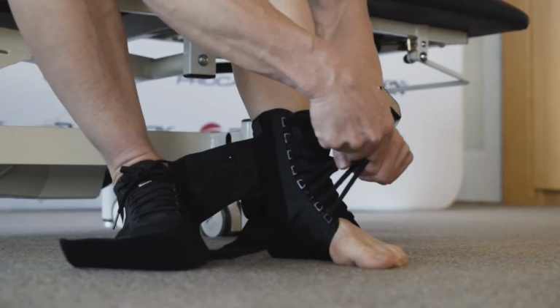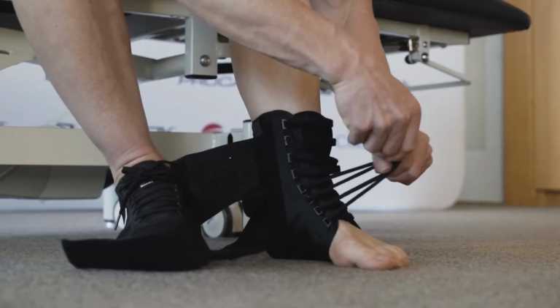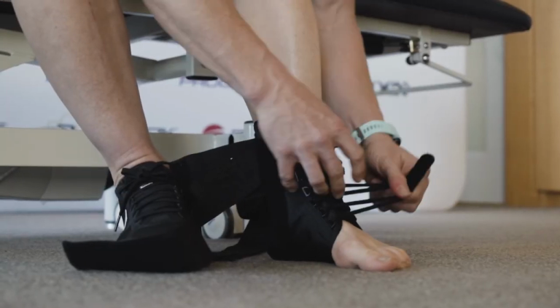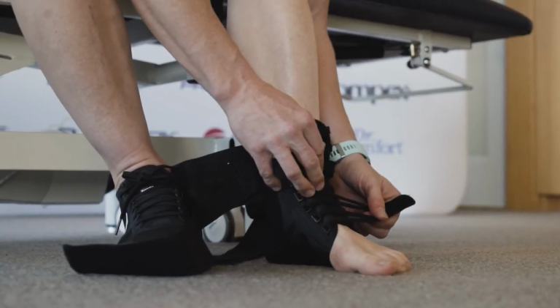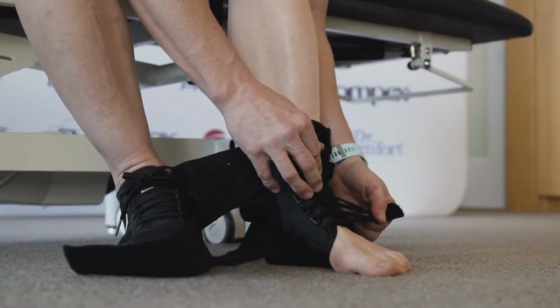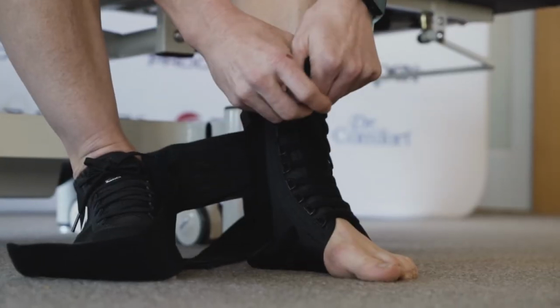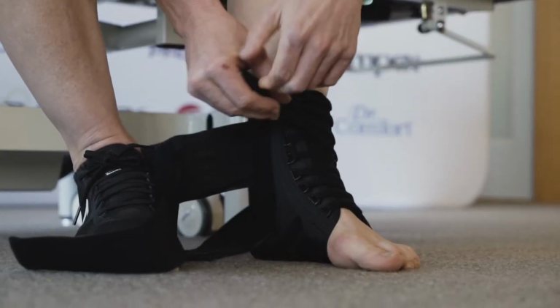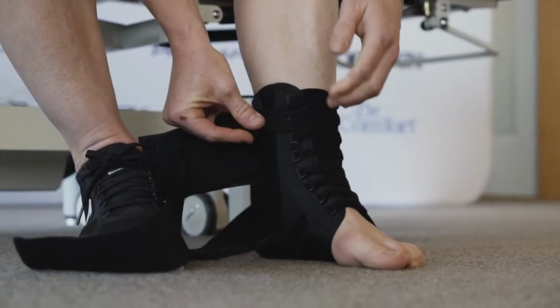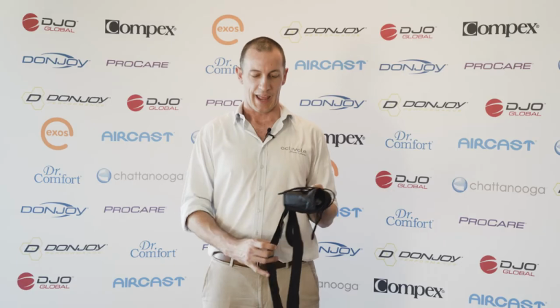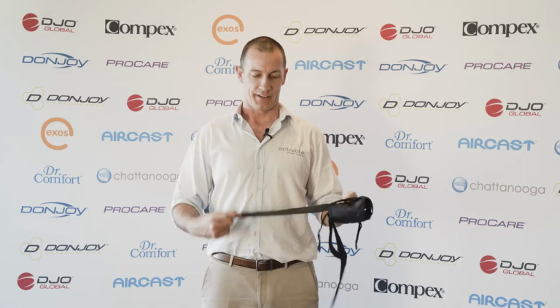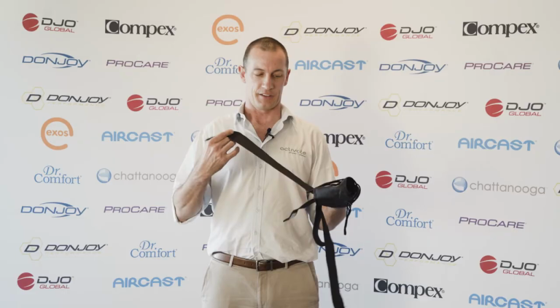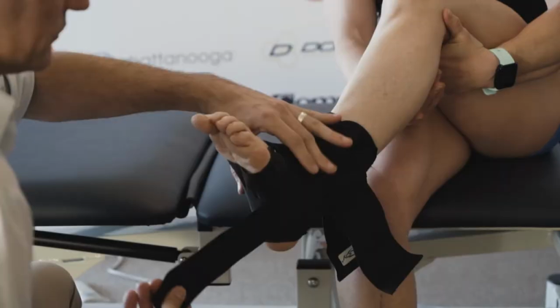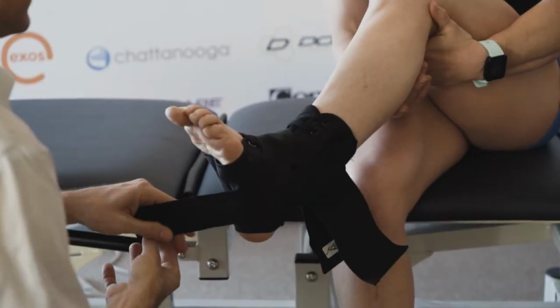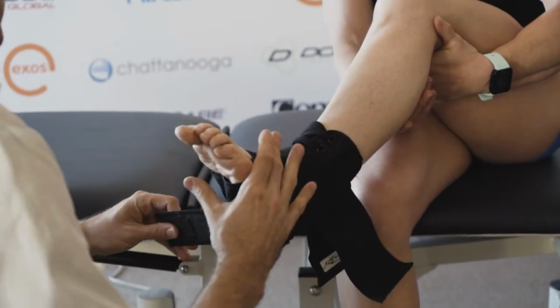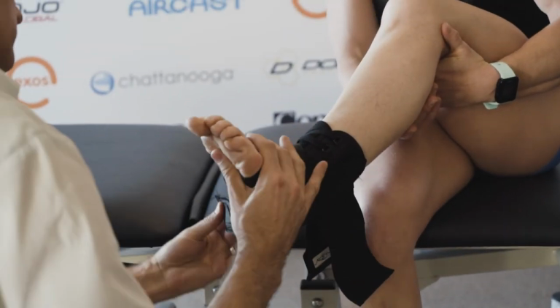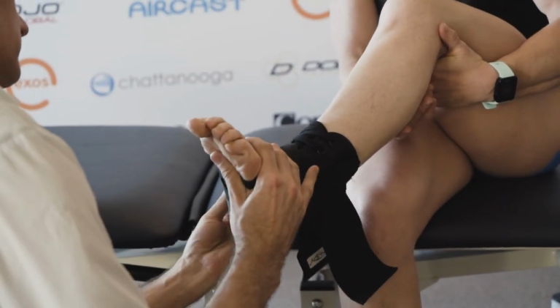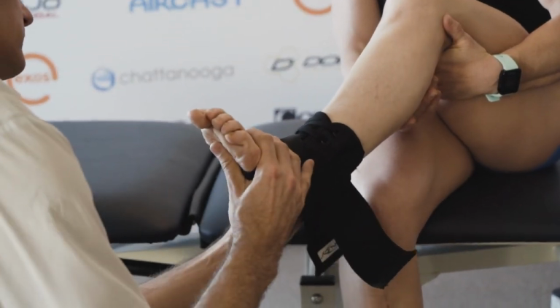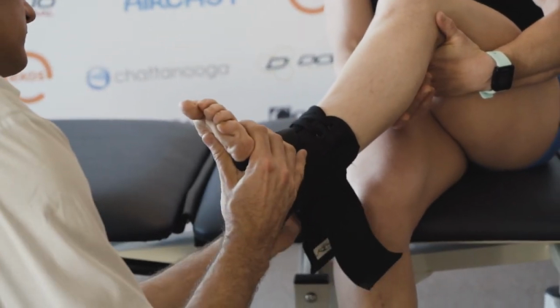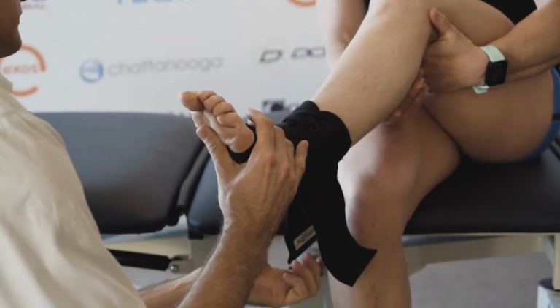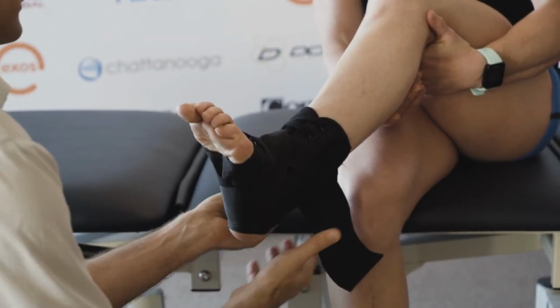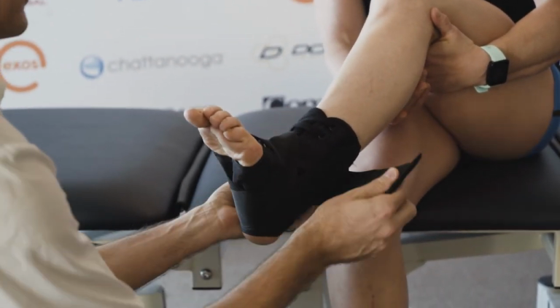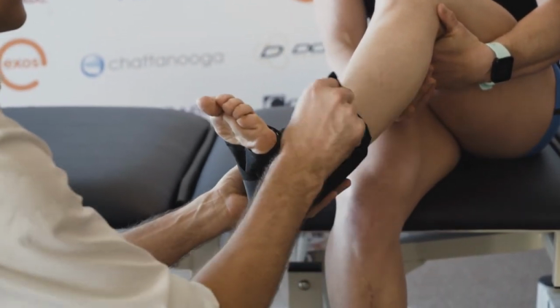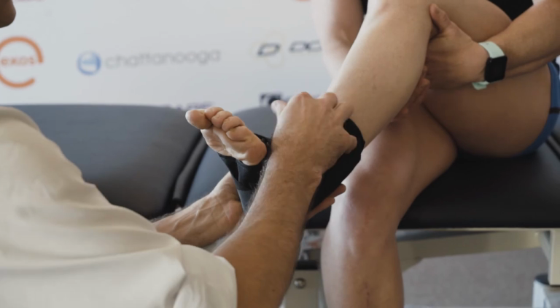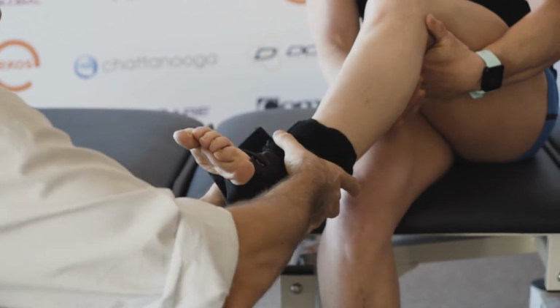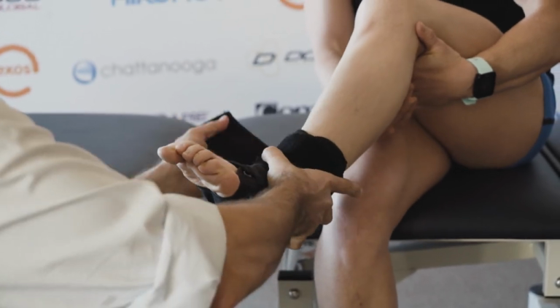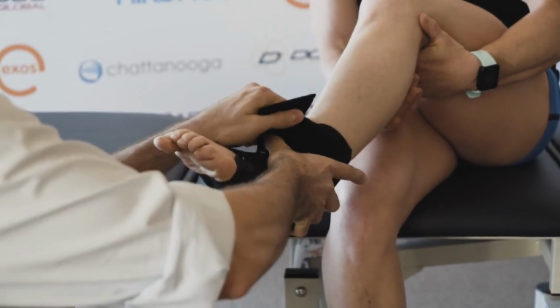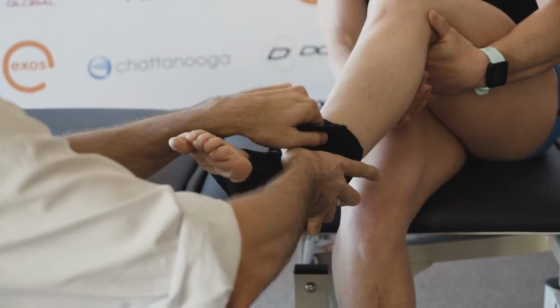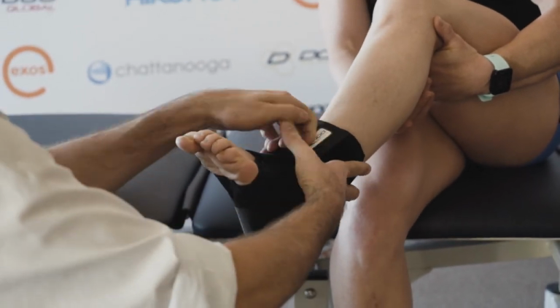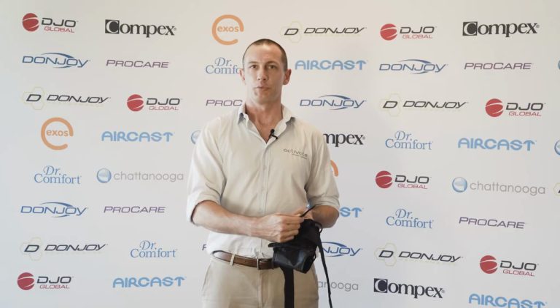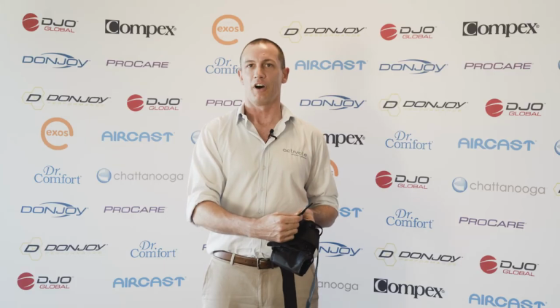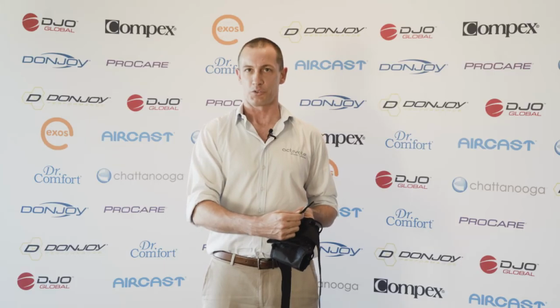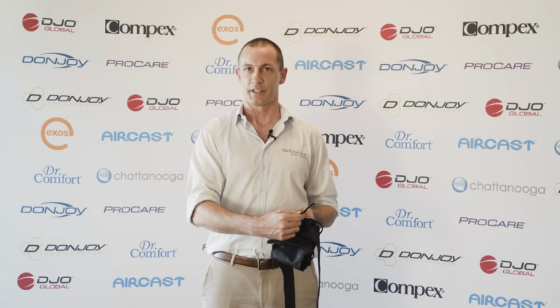You've got rigid stays on each side which are removable, and rigid straps which you can put over in a medial and lateral direction. To finish off, there's a closing strap suitable for high ankle sprains.